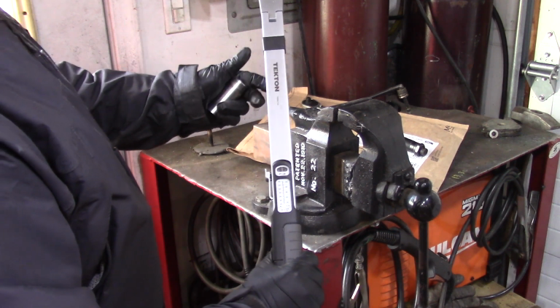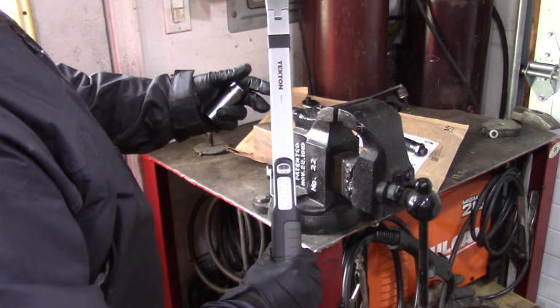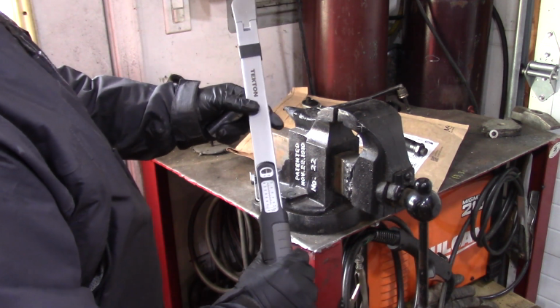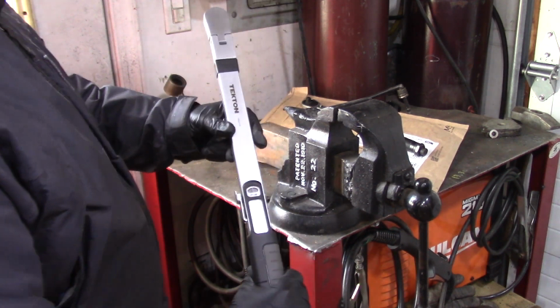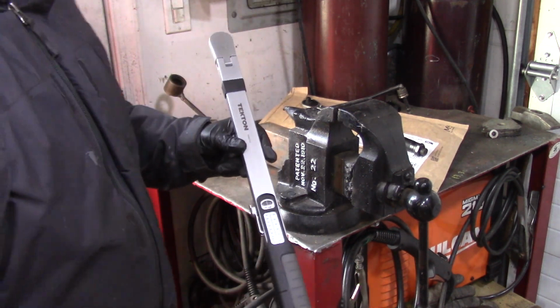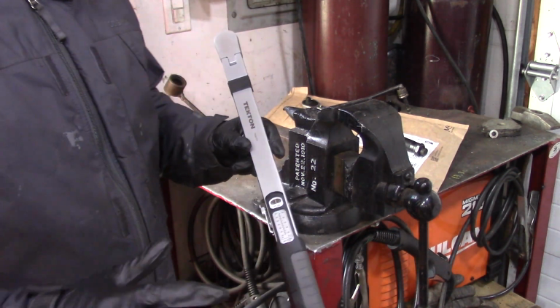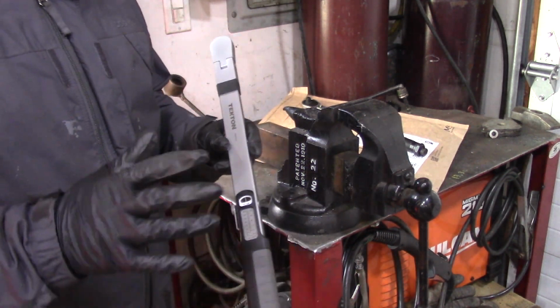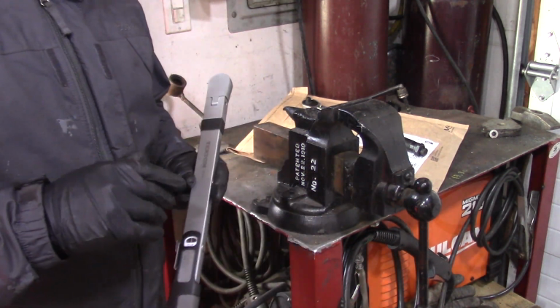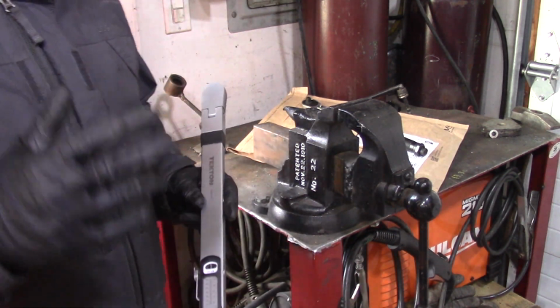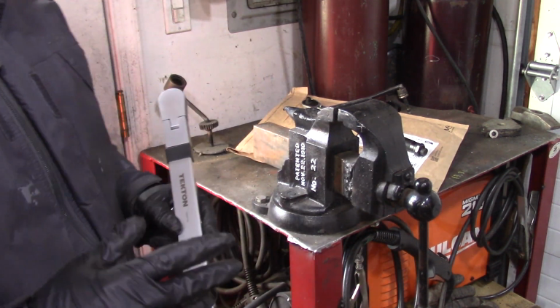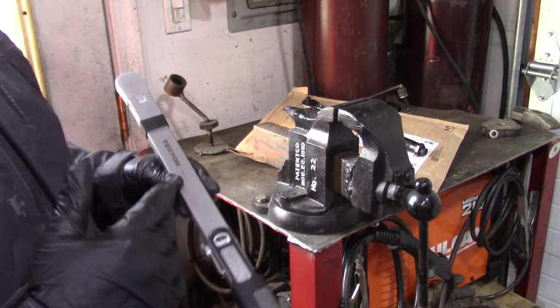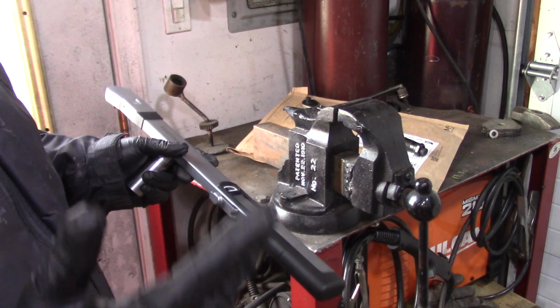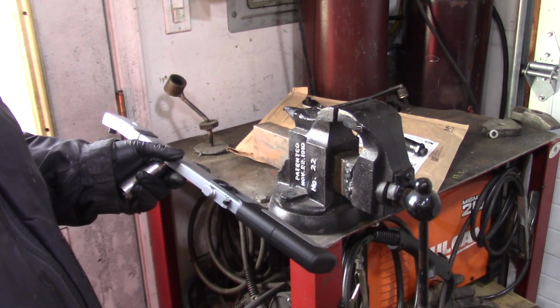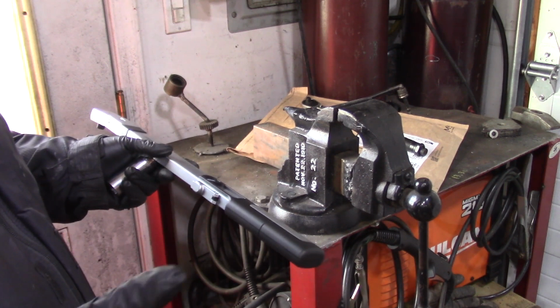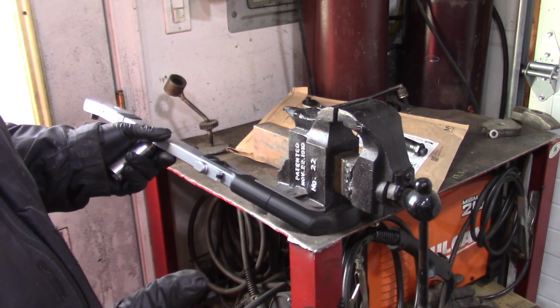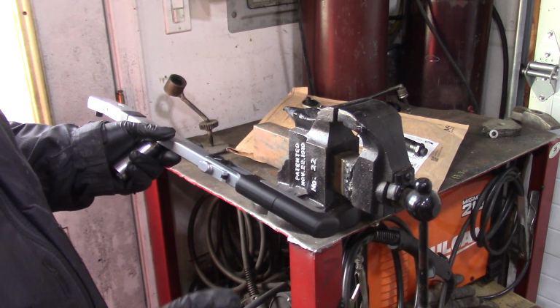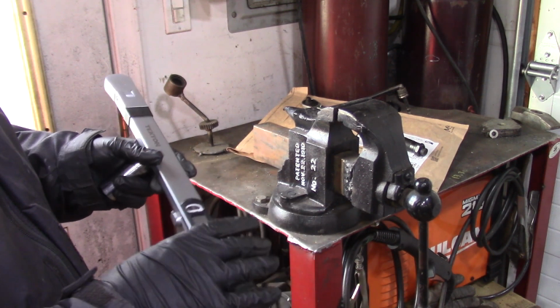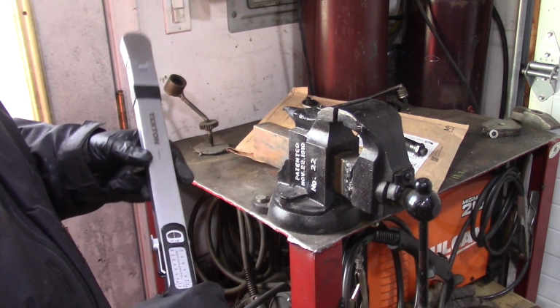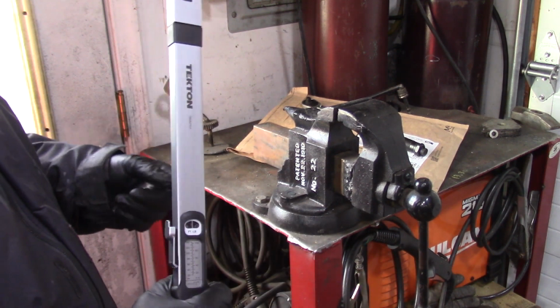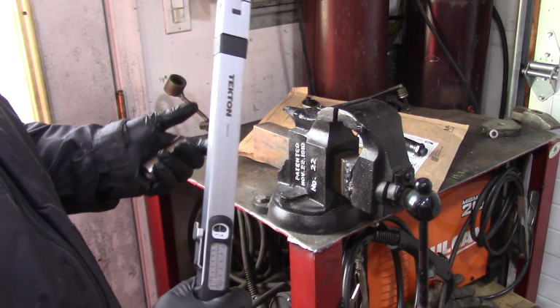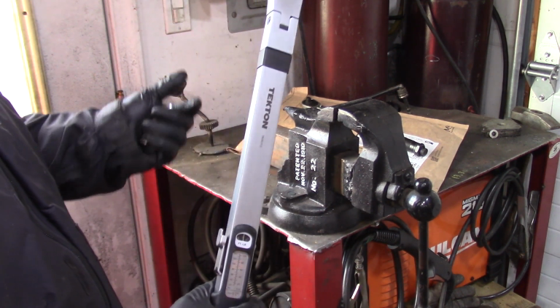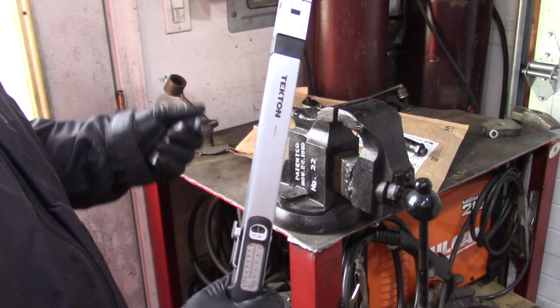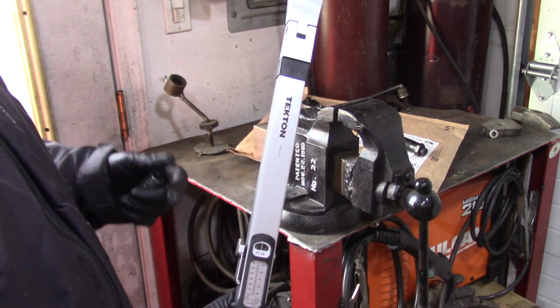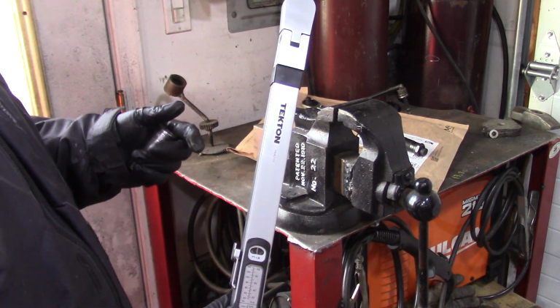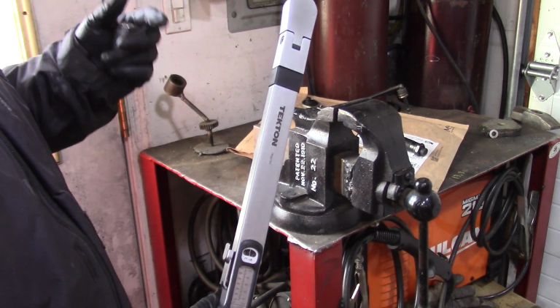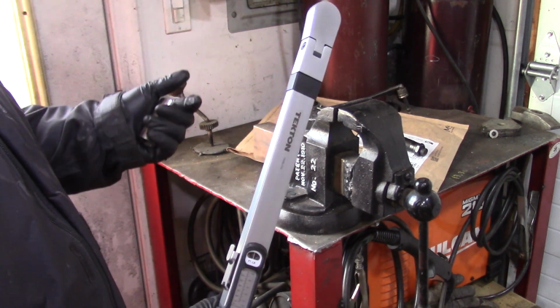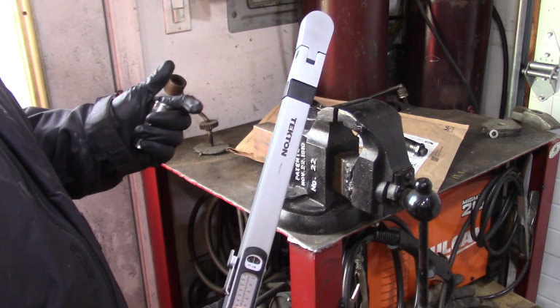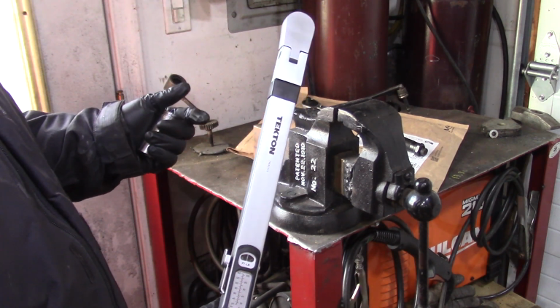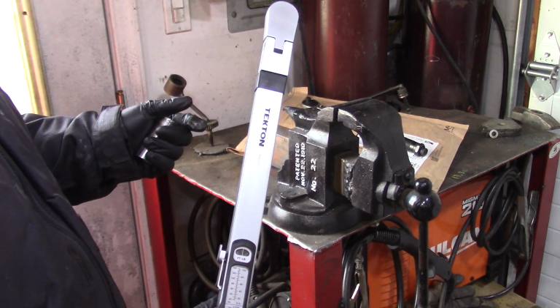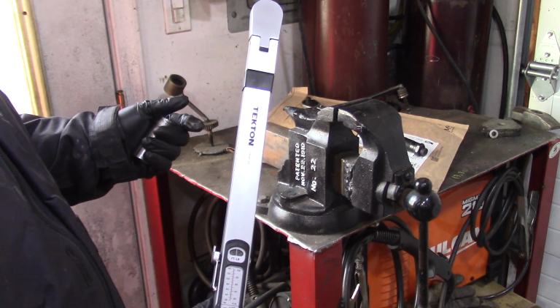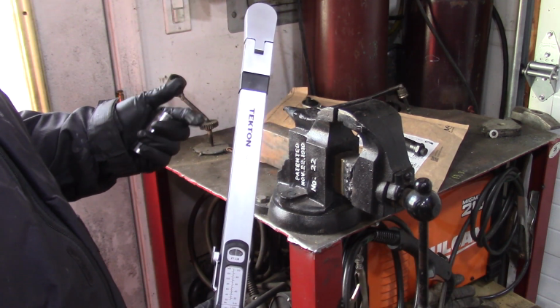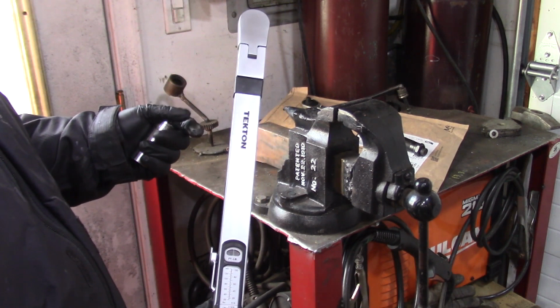Generally I'm very happy with Tekton tools. In fact, all my socket sets are Tektons and they've always been great. In the past when I've had sockets that crack or strip or anything like that — and I use the tools pretty hard — they hold up quite well.